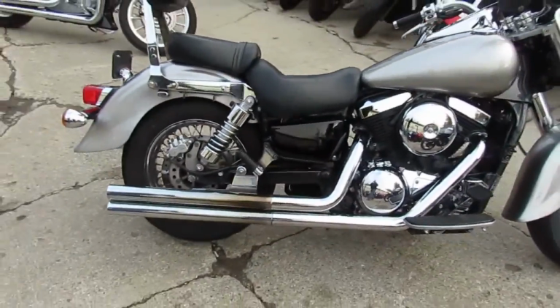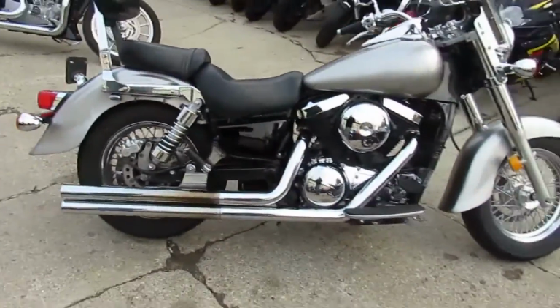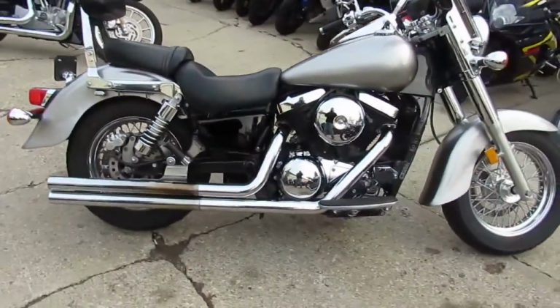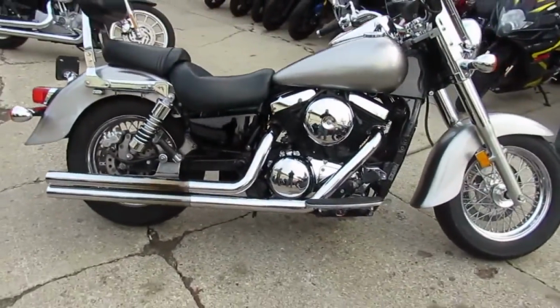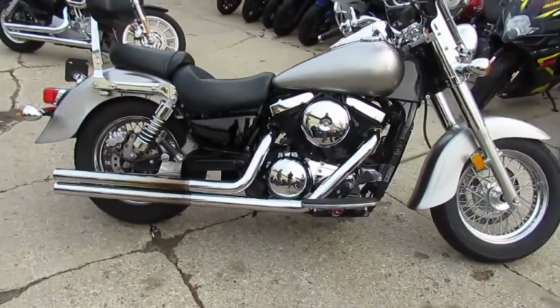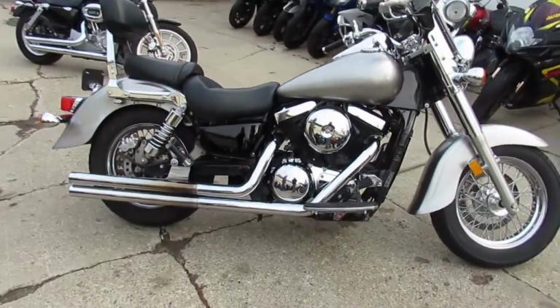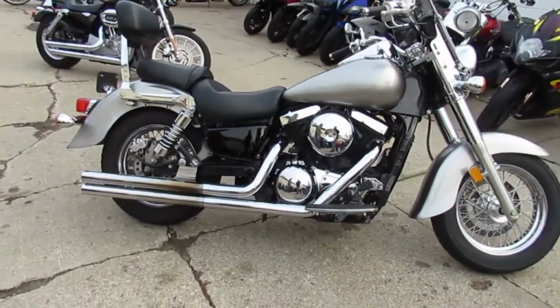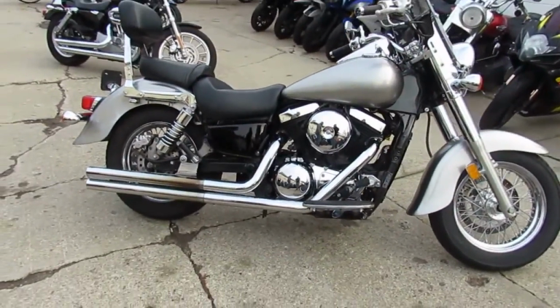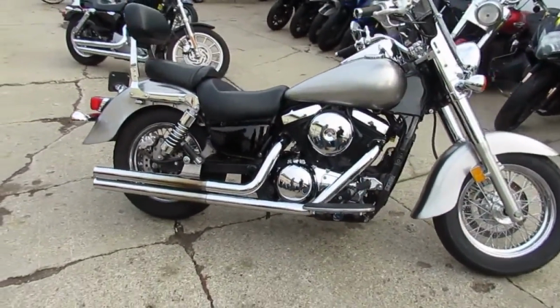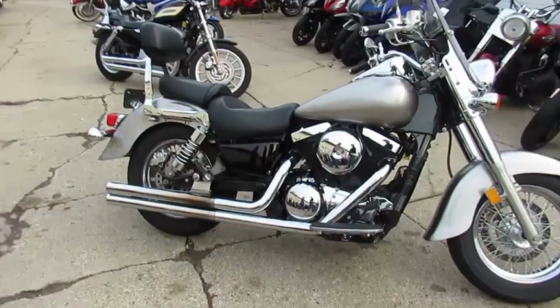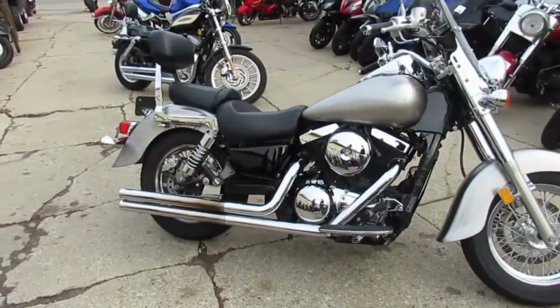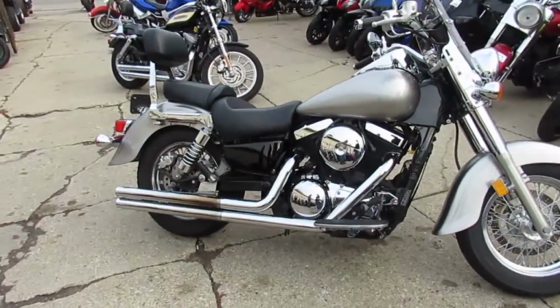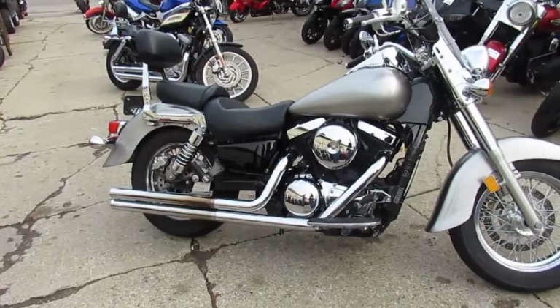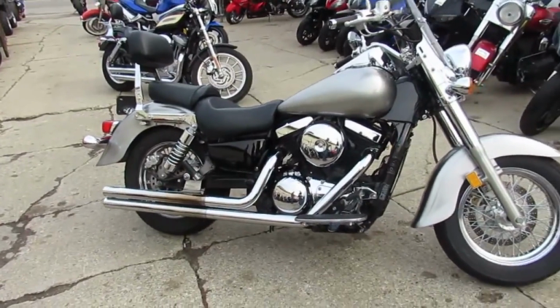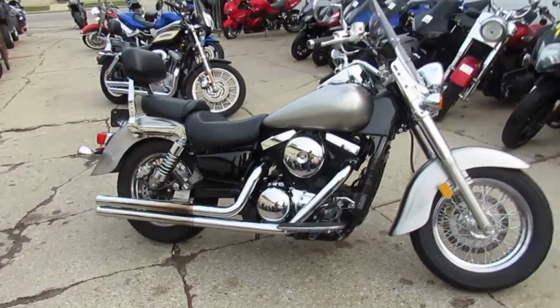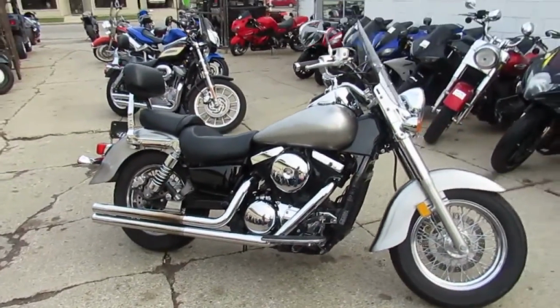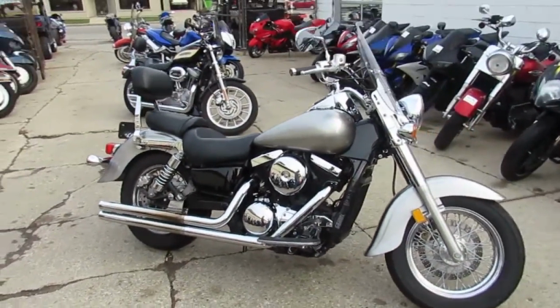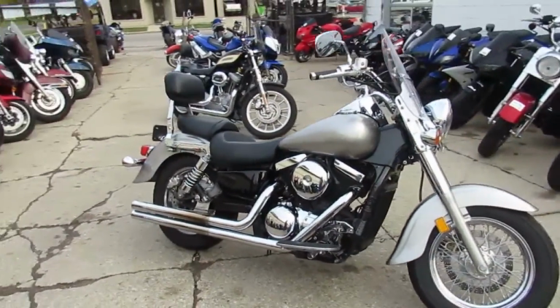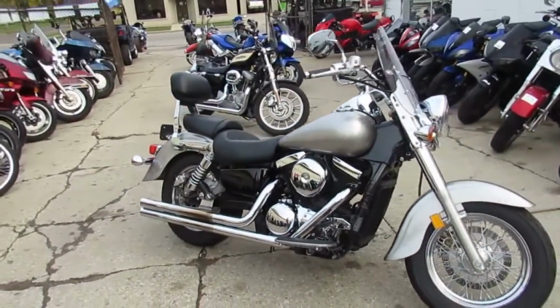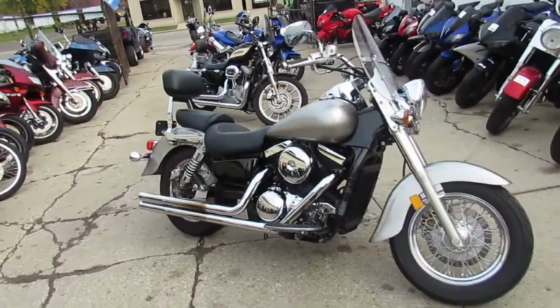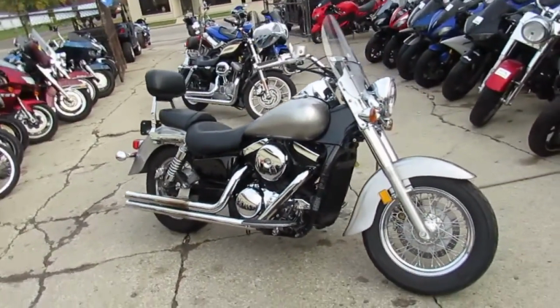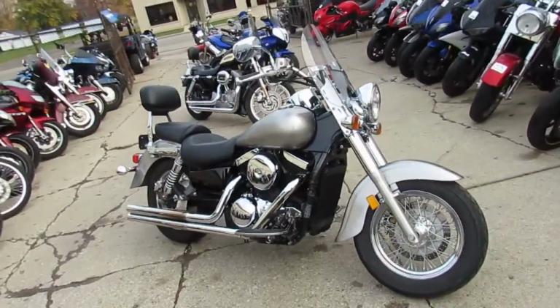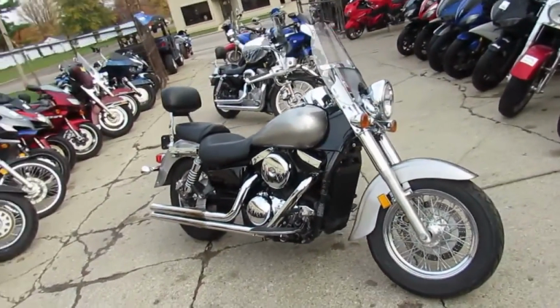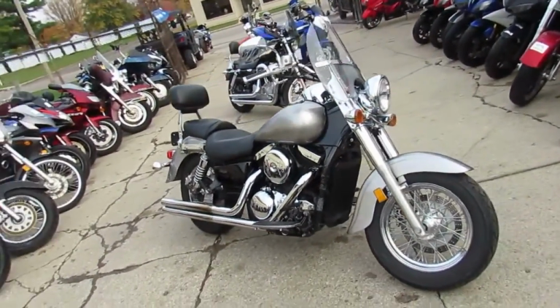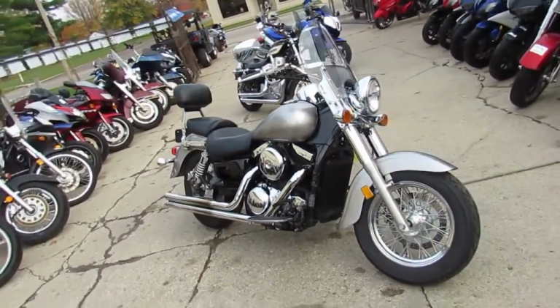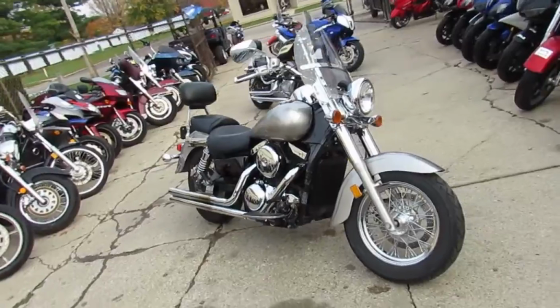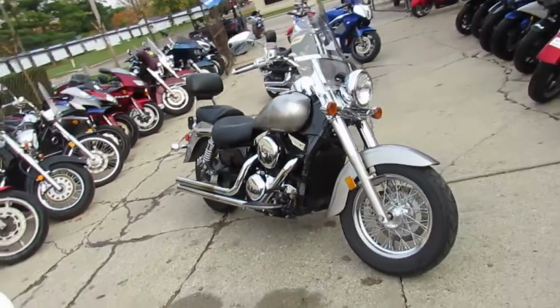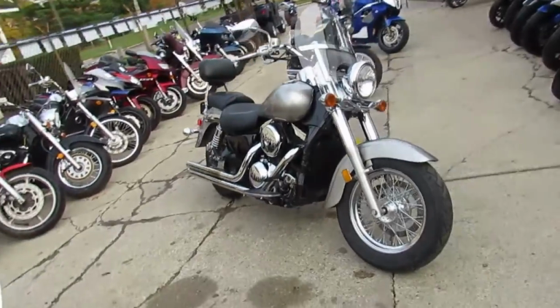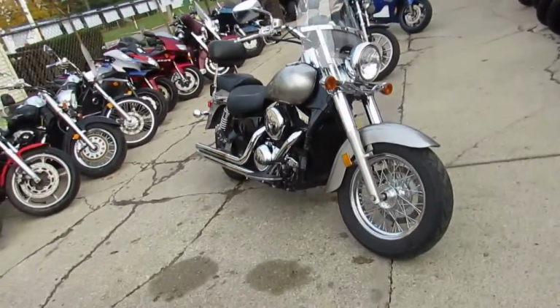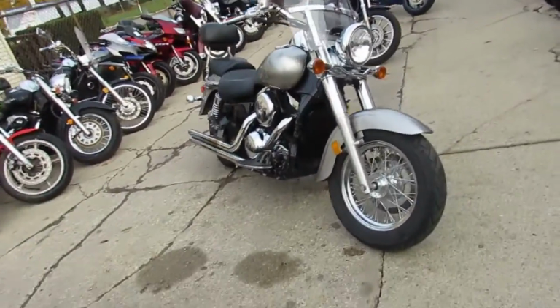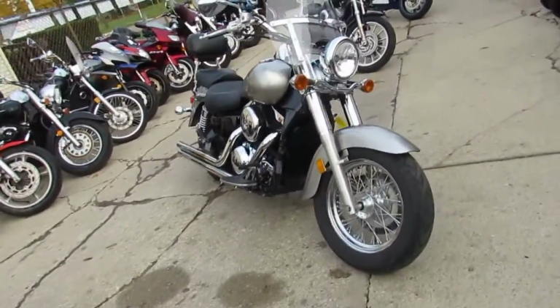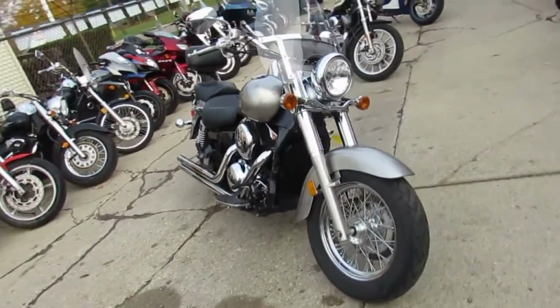Liquid silver paint, comes loaded up with the windshield, backrest, floorboards, it's got the chrome lace wheels, Vance and Hines exhaust, tons of chrome. It's a great cruising bike for $3,300.